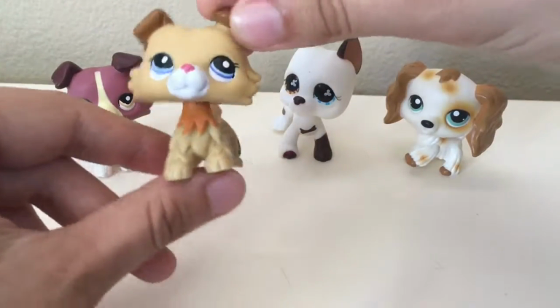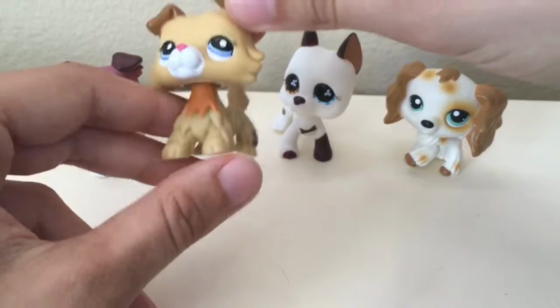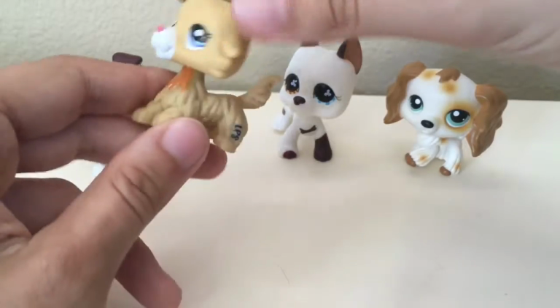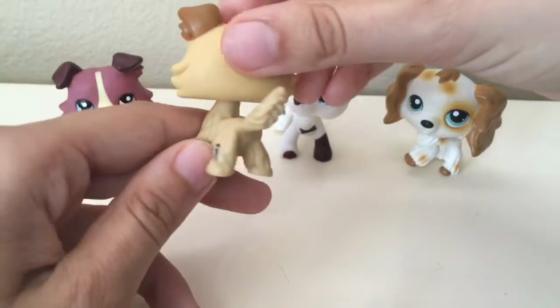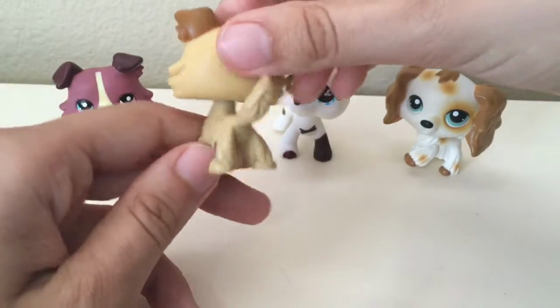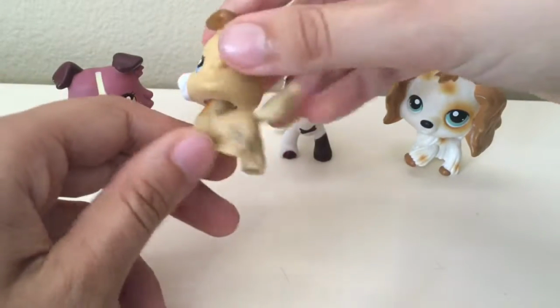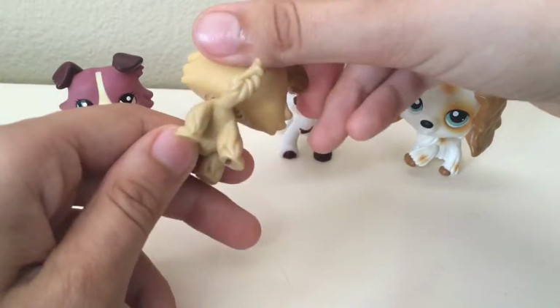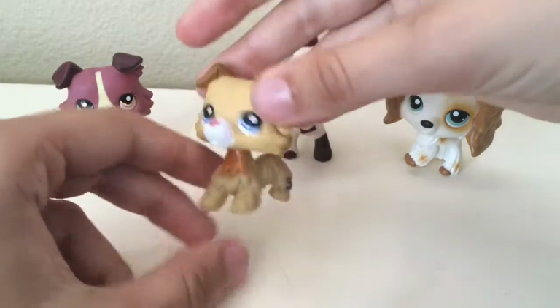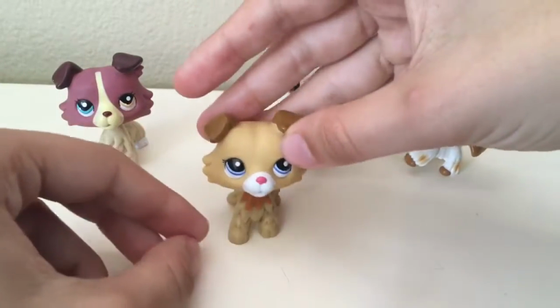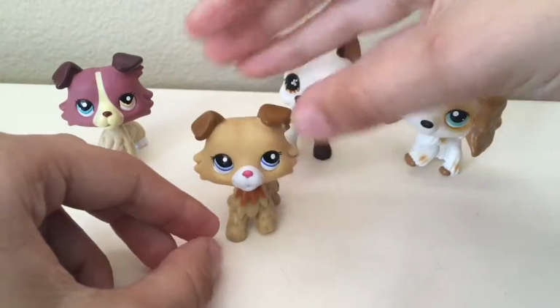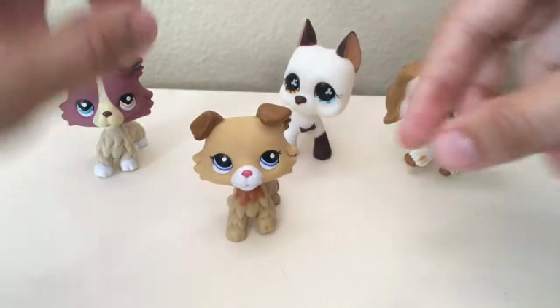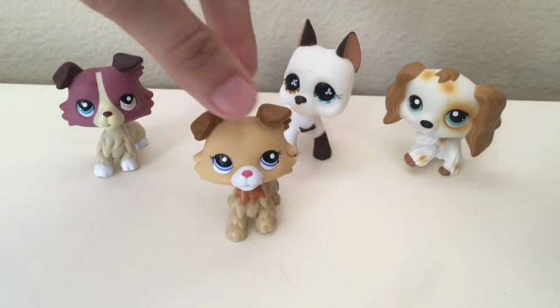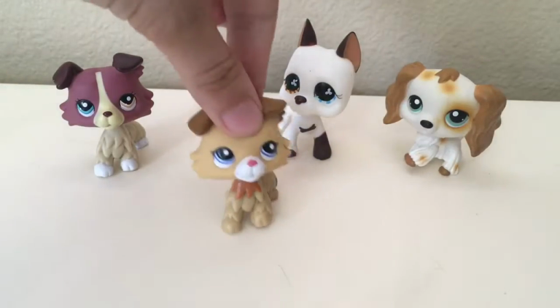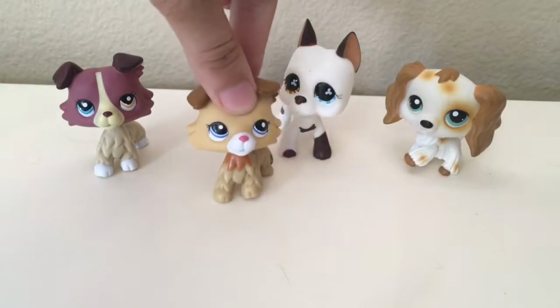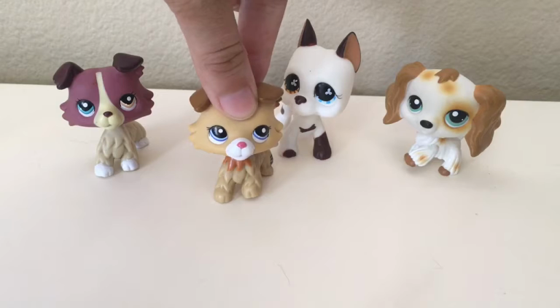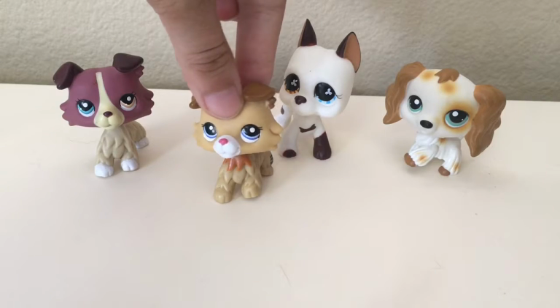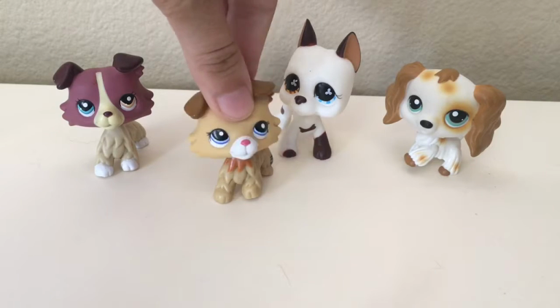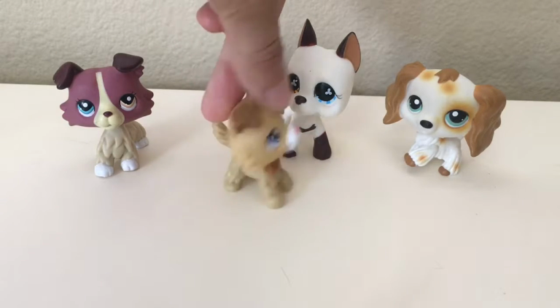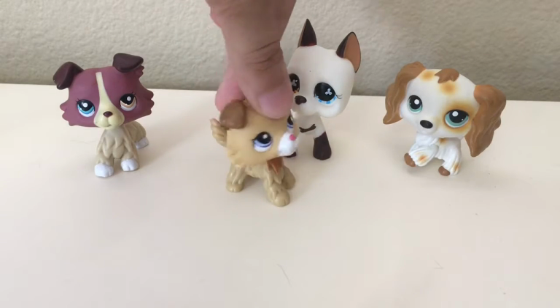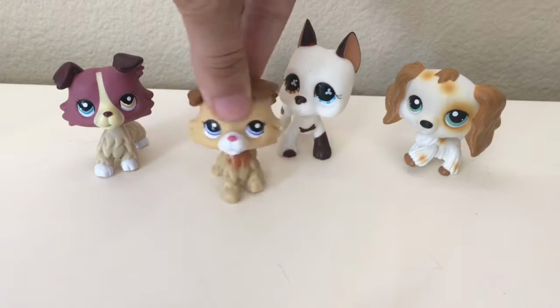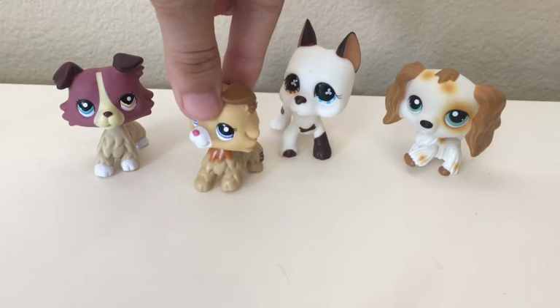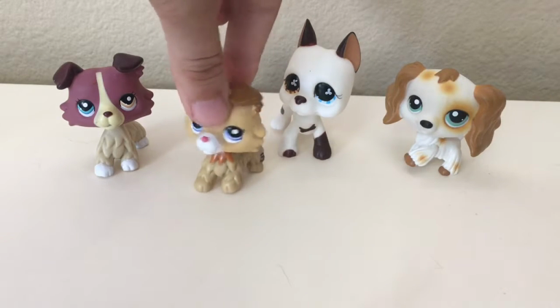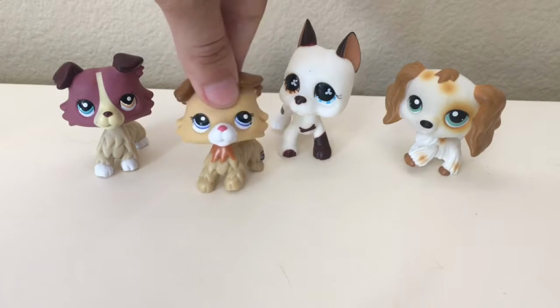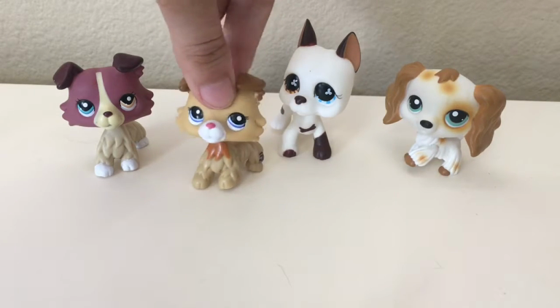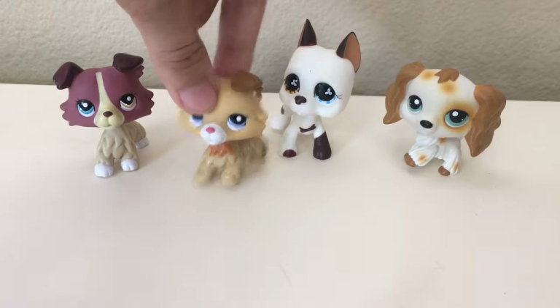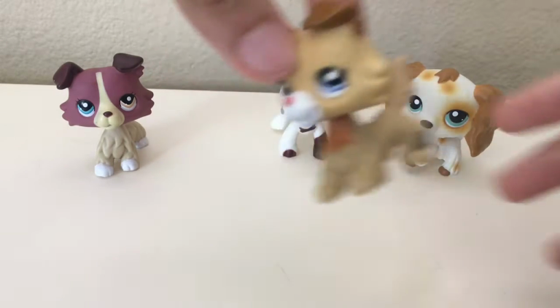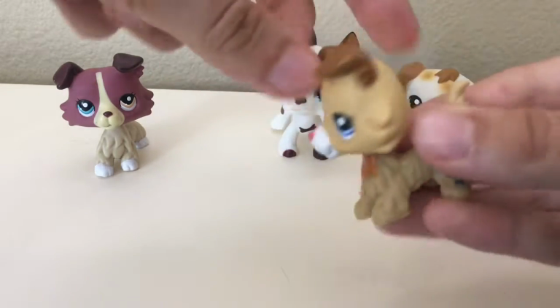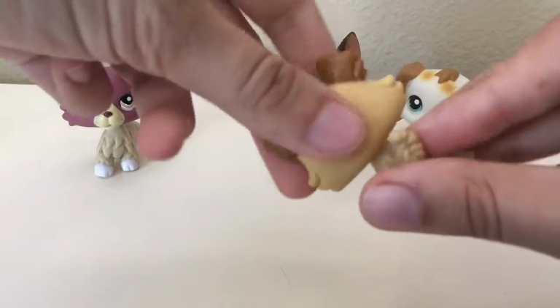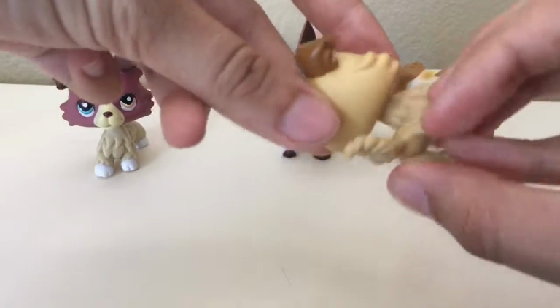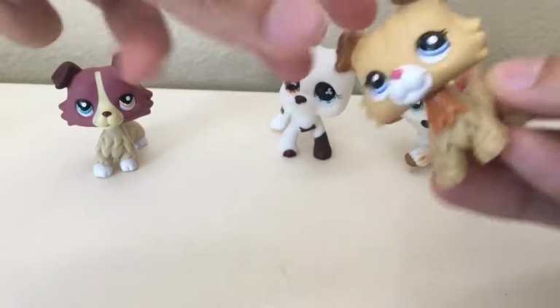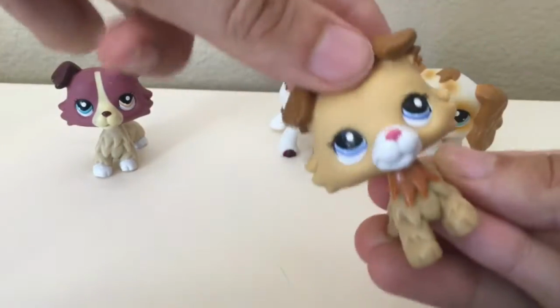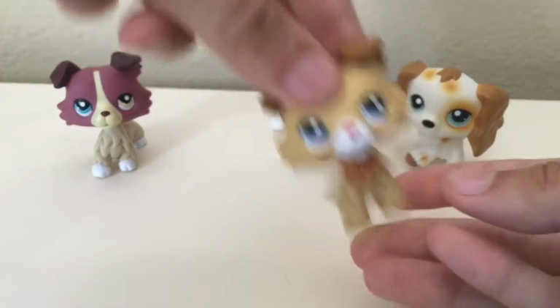Then we got this cute one — she's got the paw that's off, but when I'm using her you can't really tell, so I'm happy with how it came.